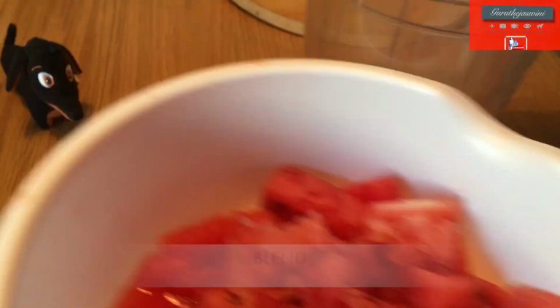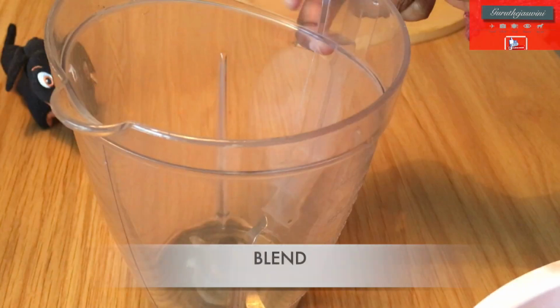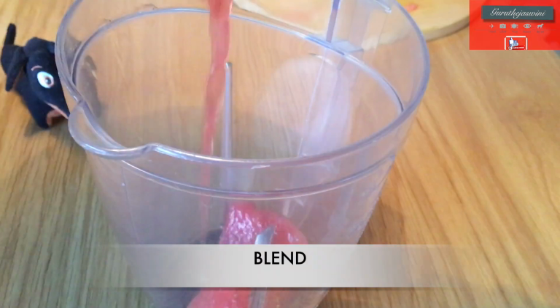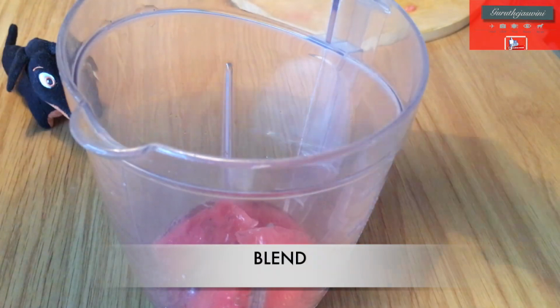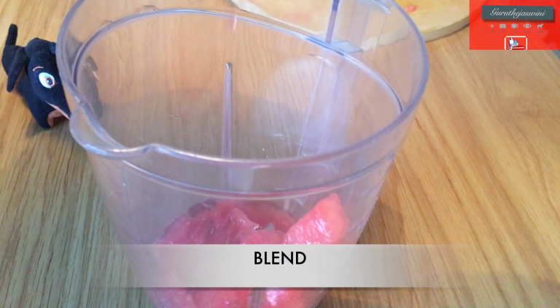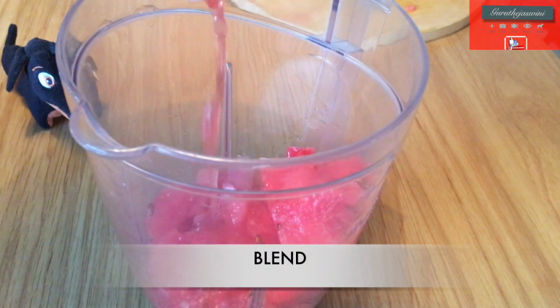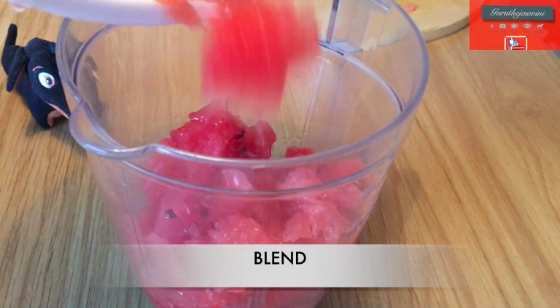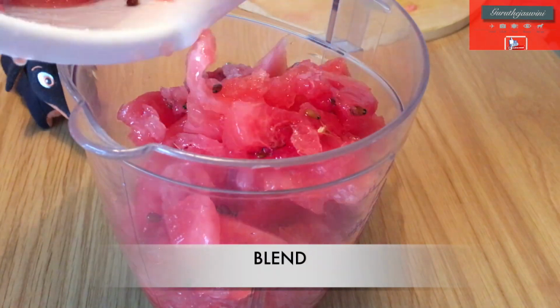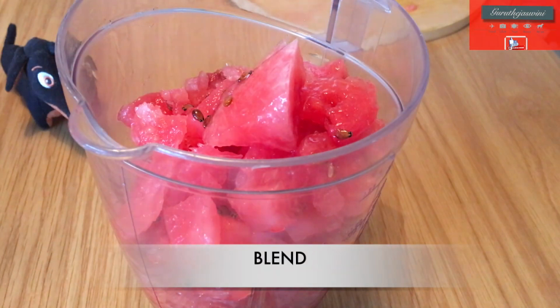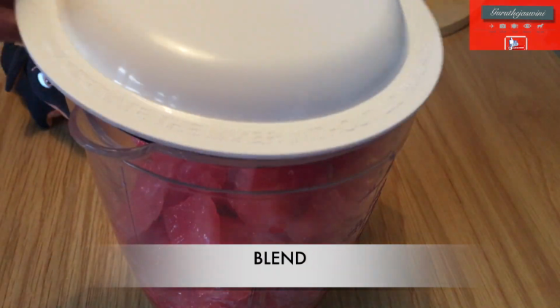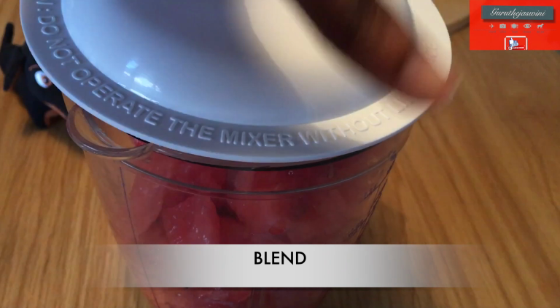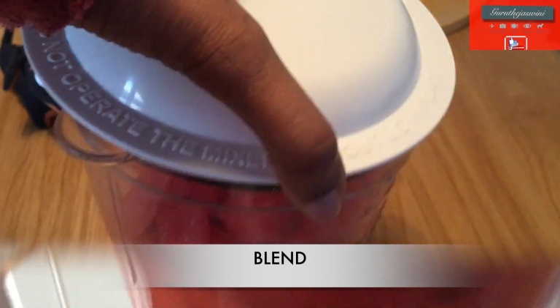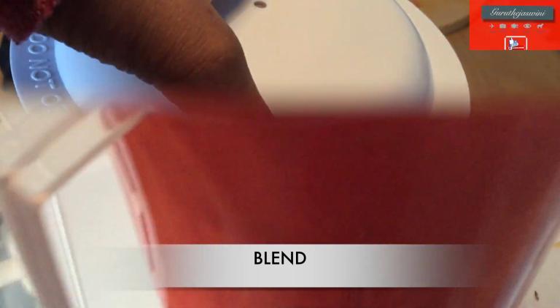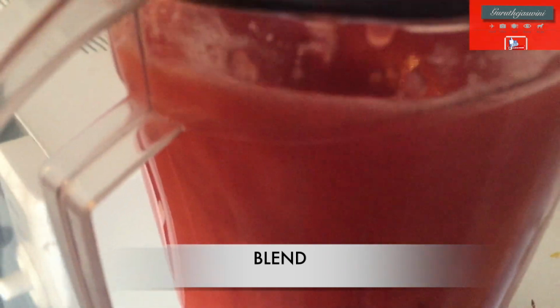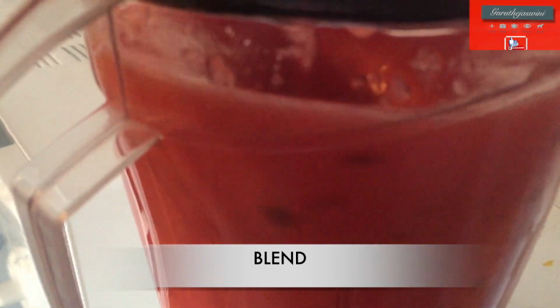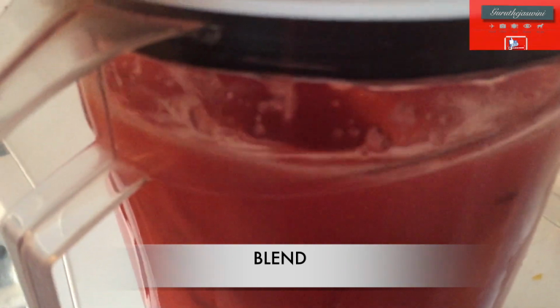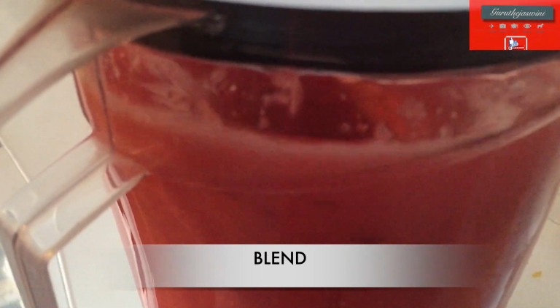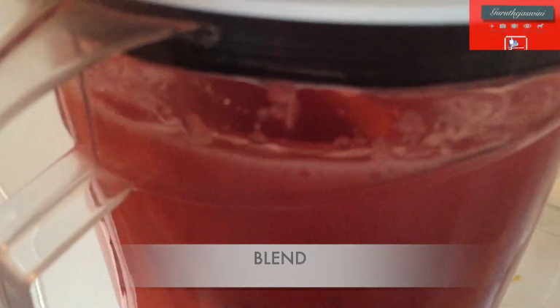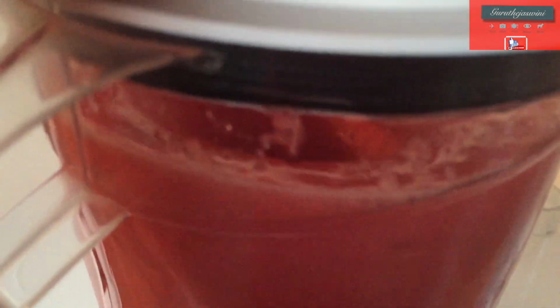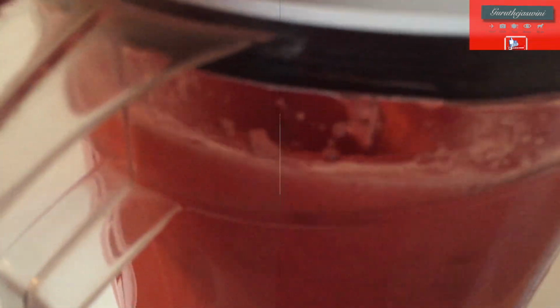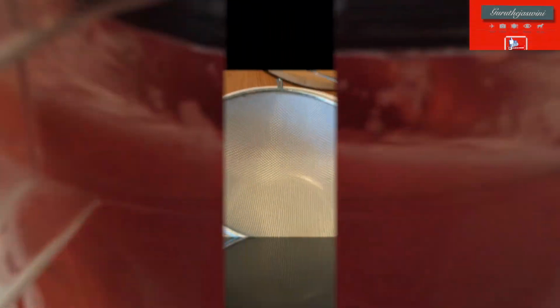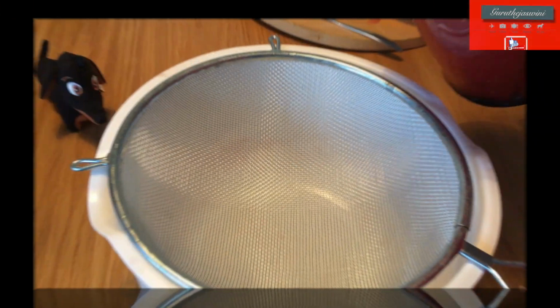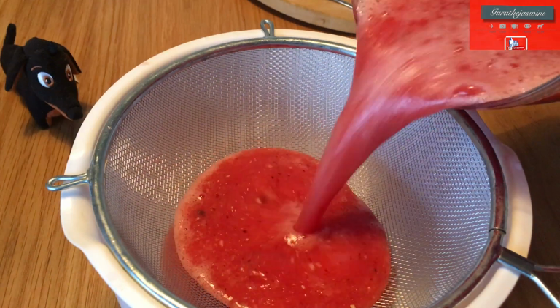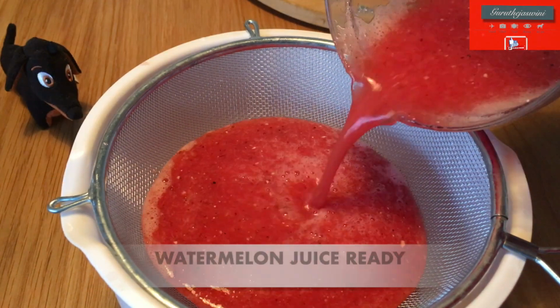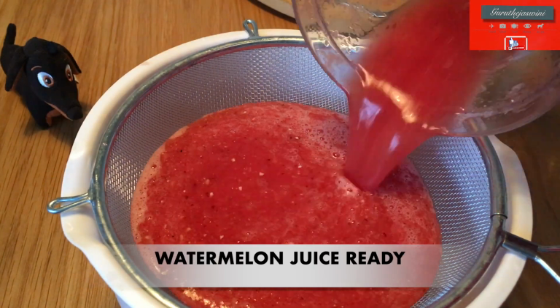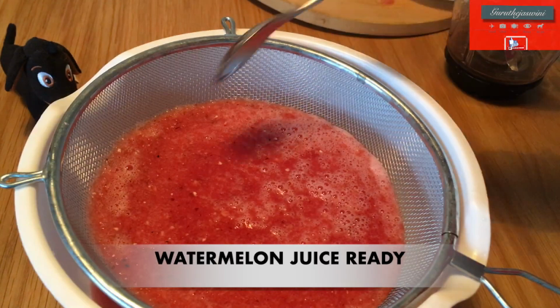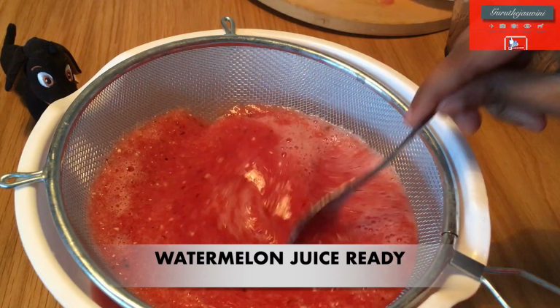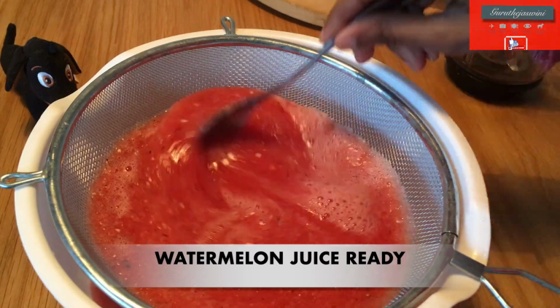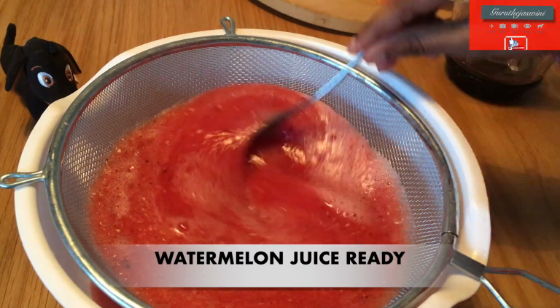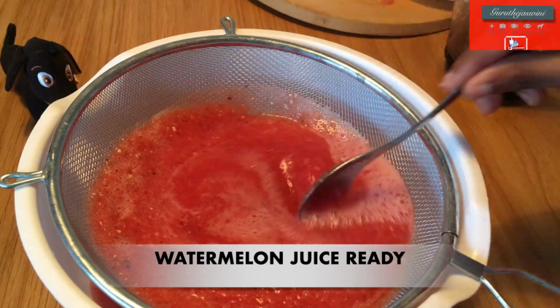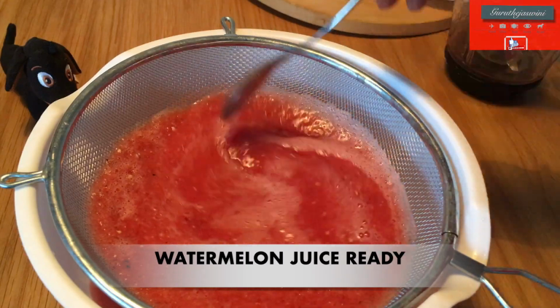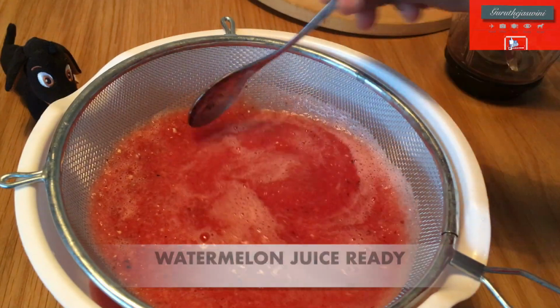Let some water use it. Blend it. Make sure they are done with a strainer.